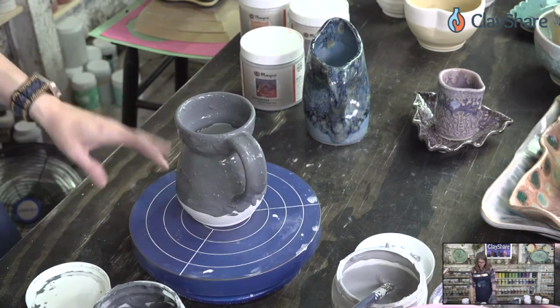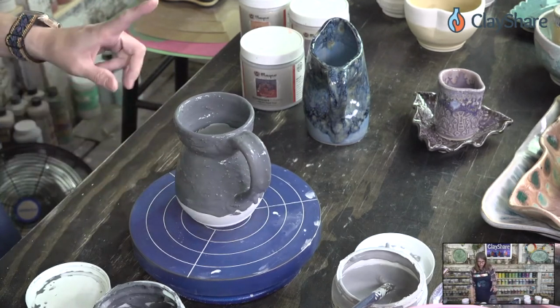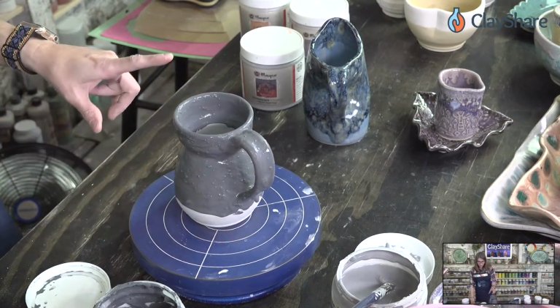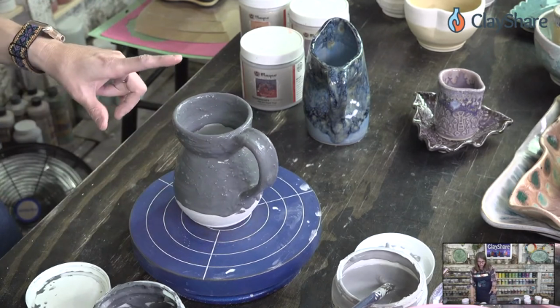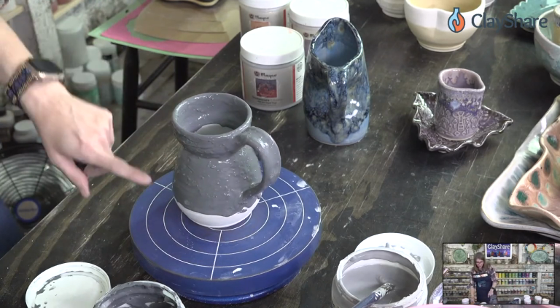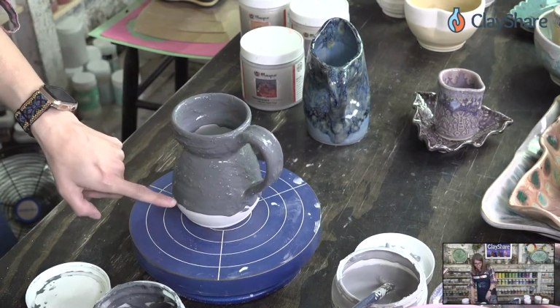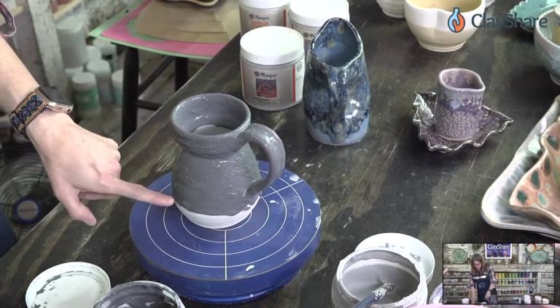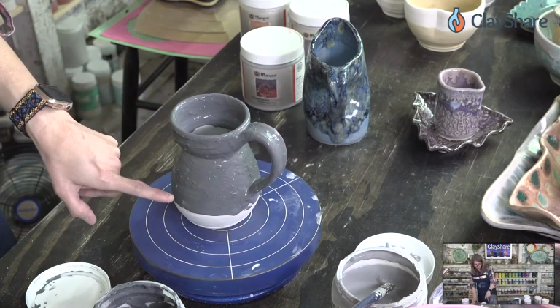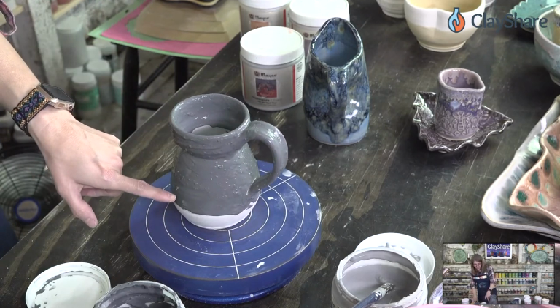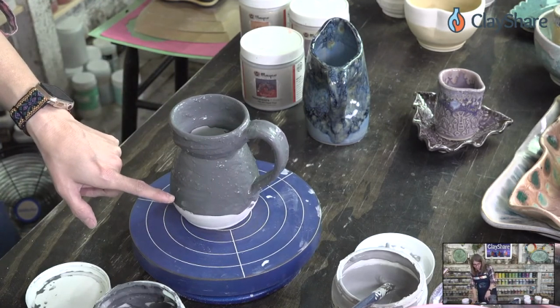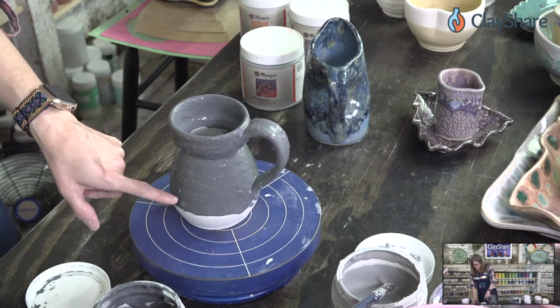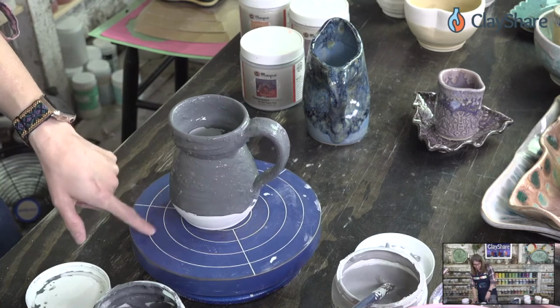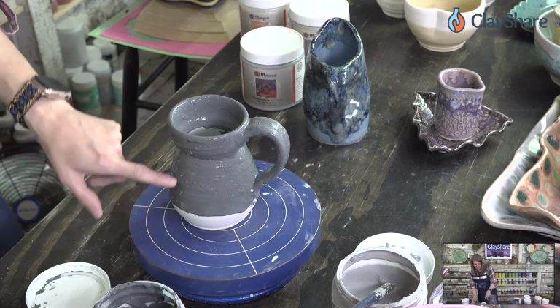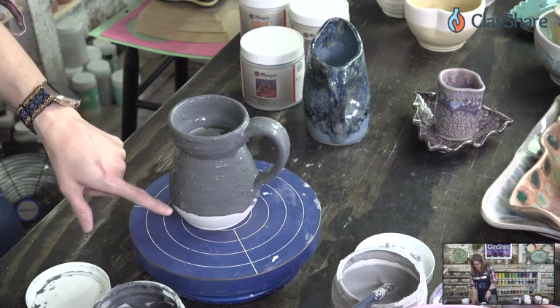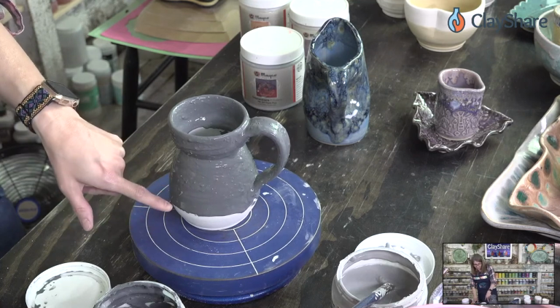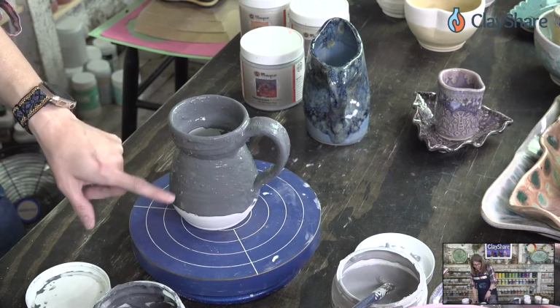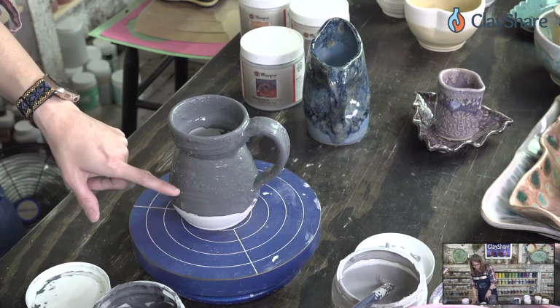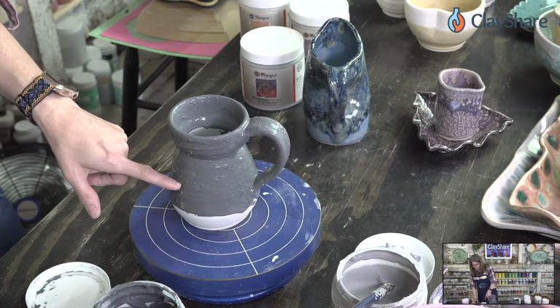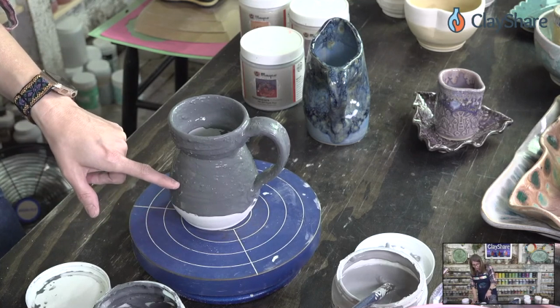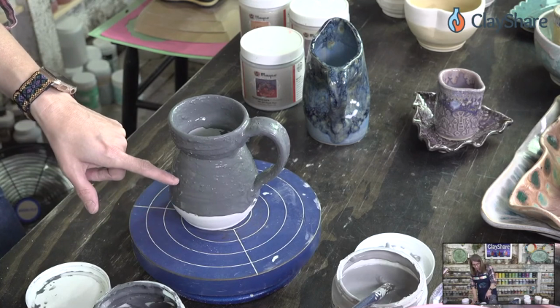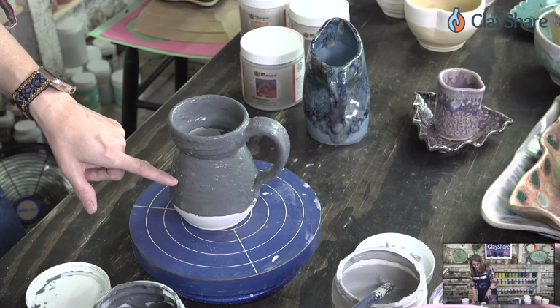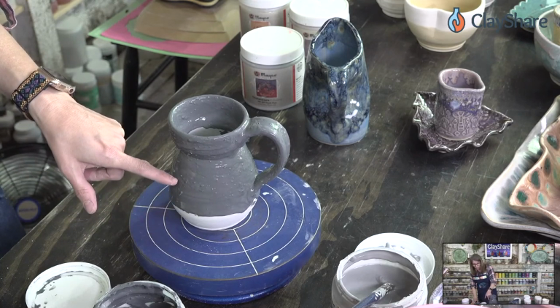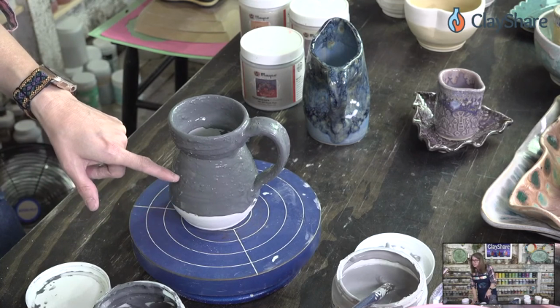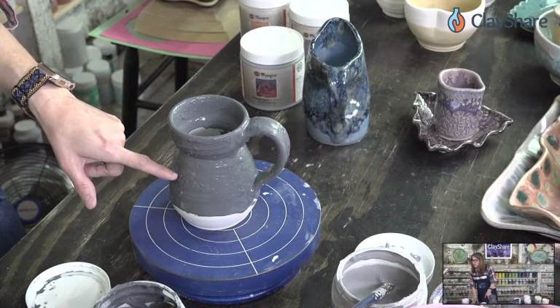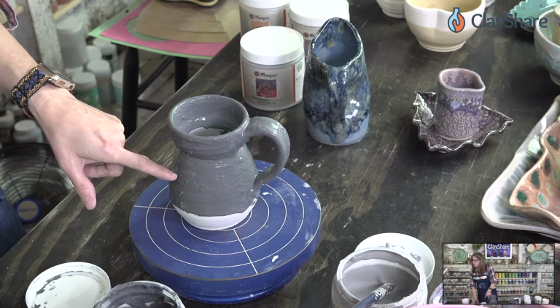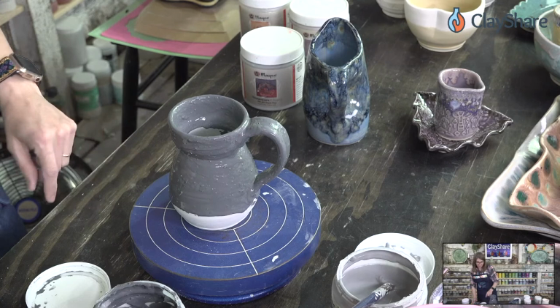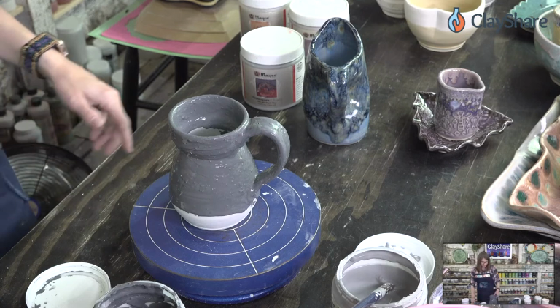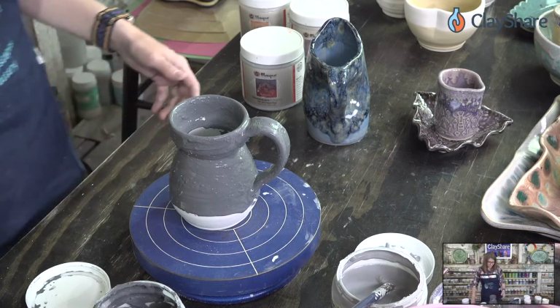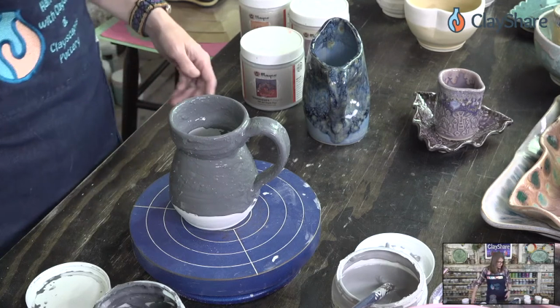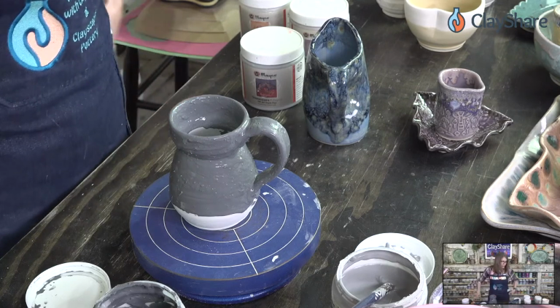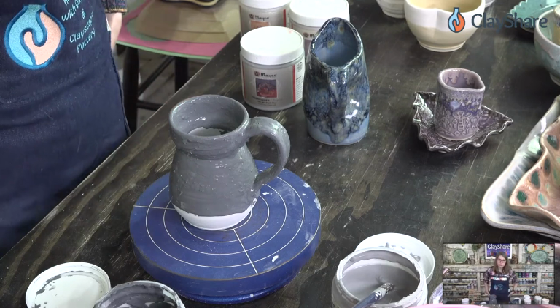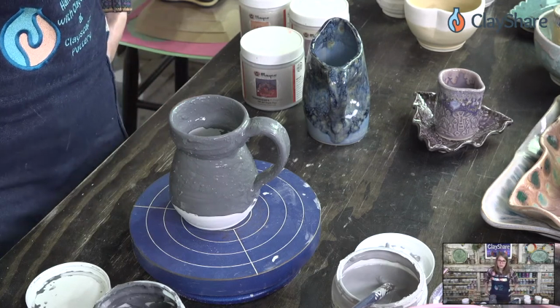We want to do two coats. Our second coat, we won't come as far down — only about halfway down the pot — because it'll melt a lot. Let's put this to the side and go to our yellow bowl.